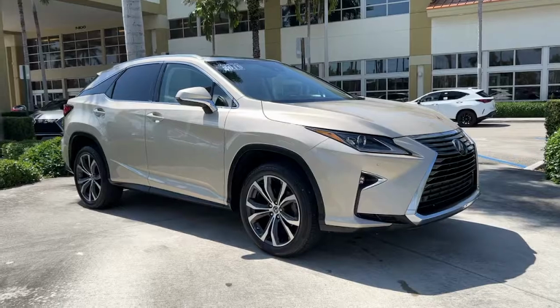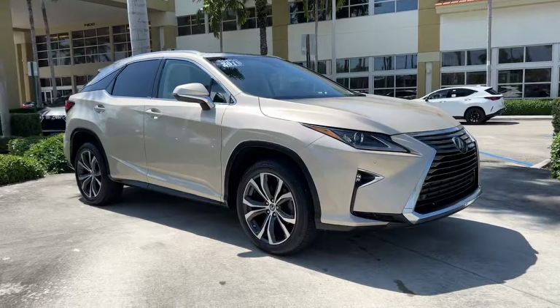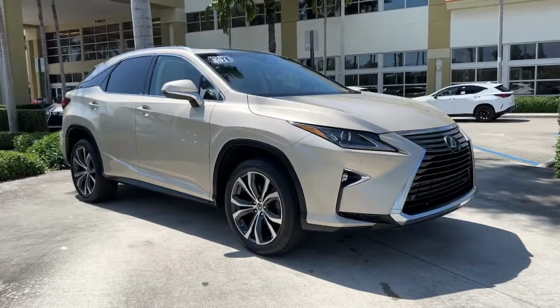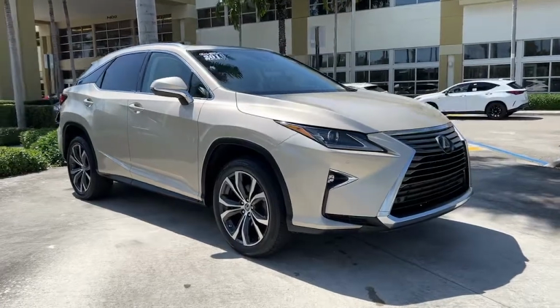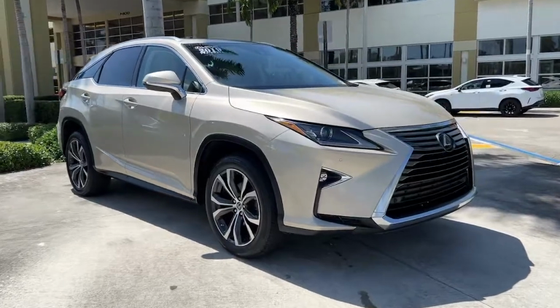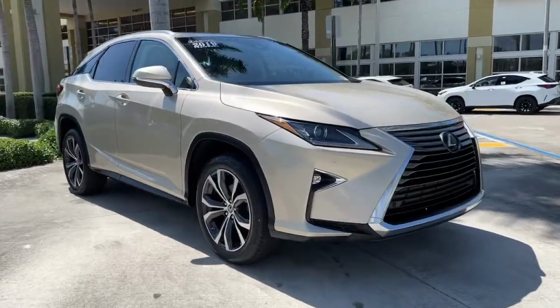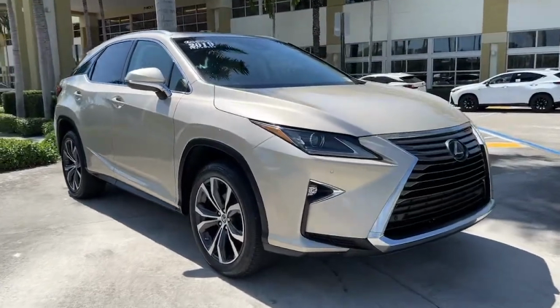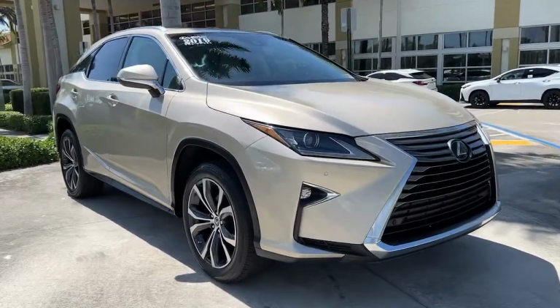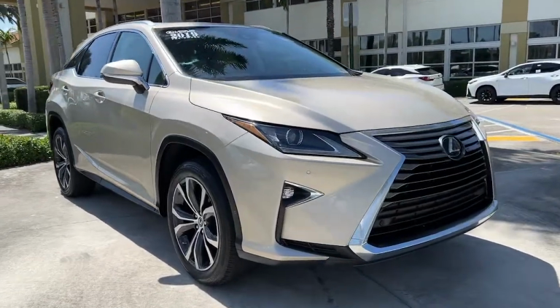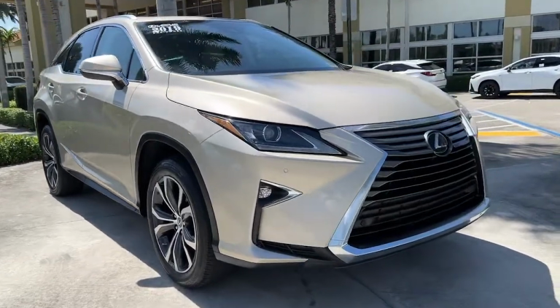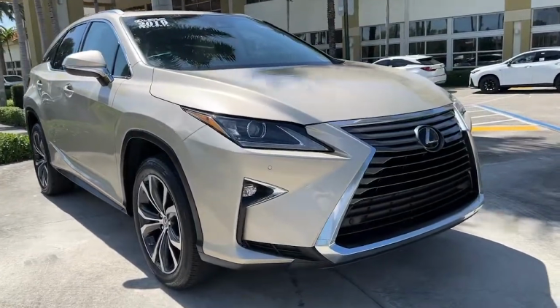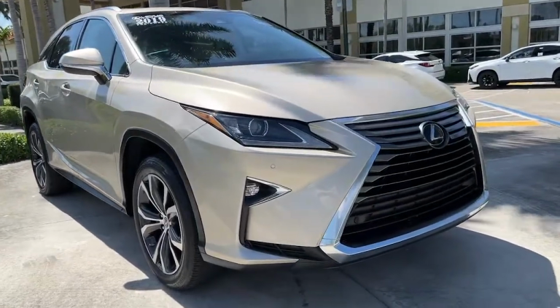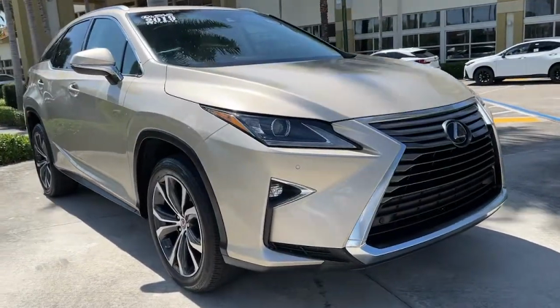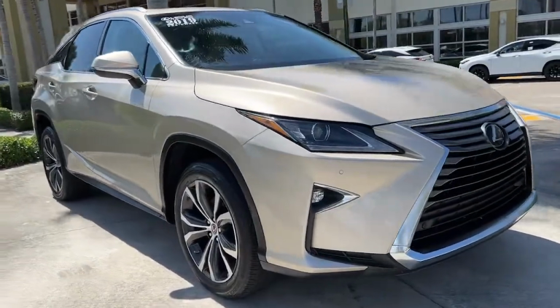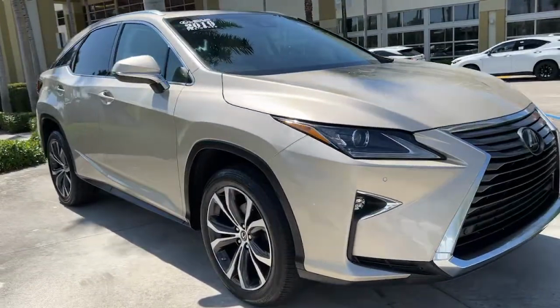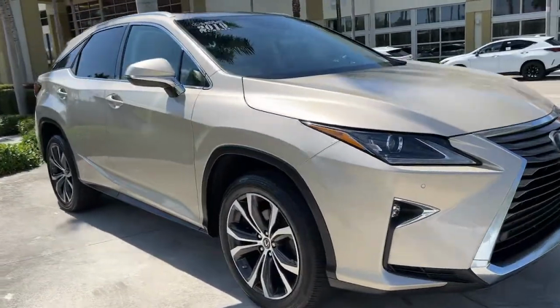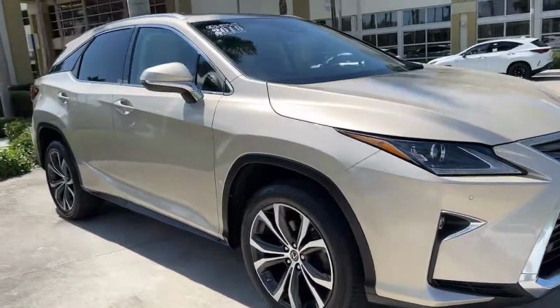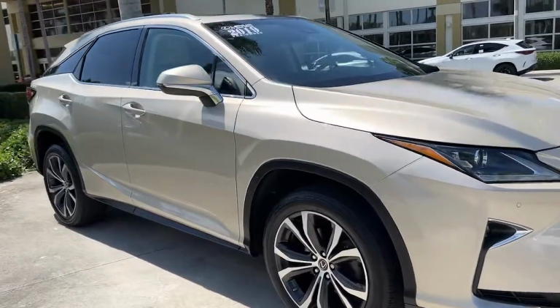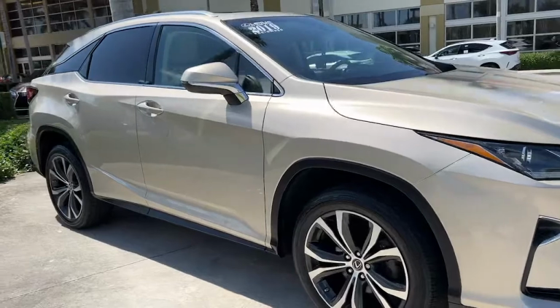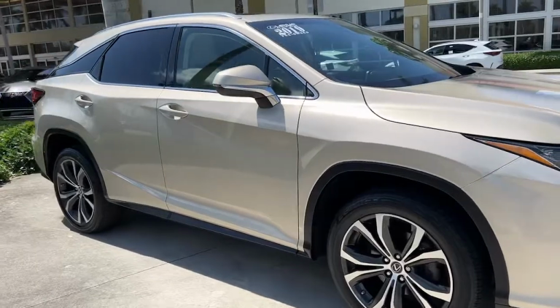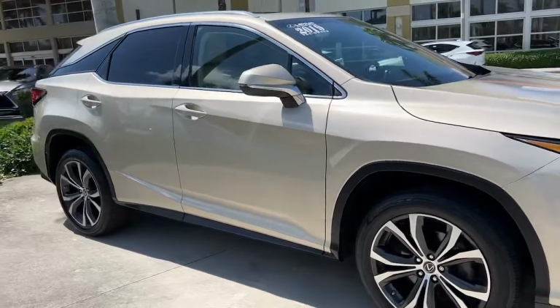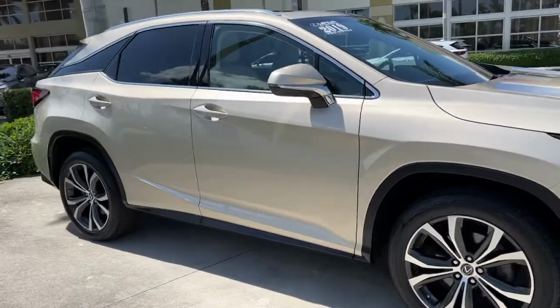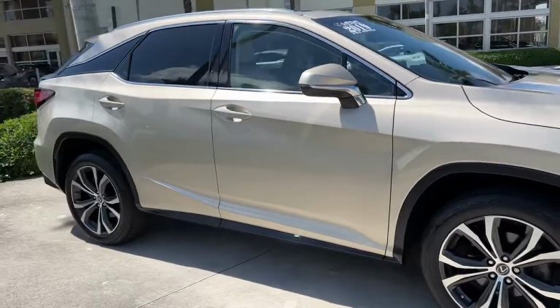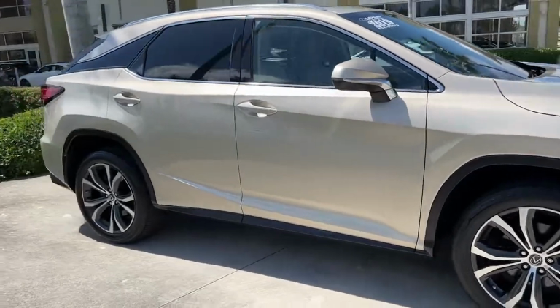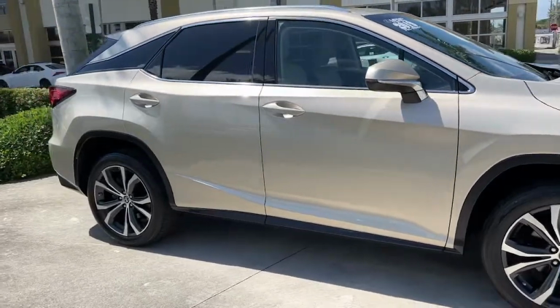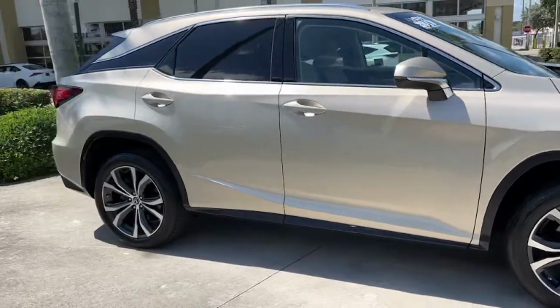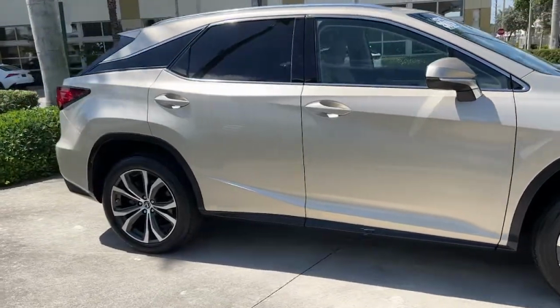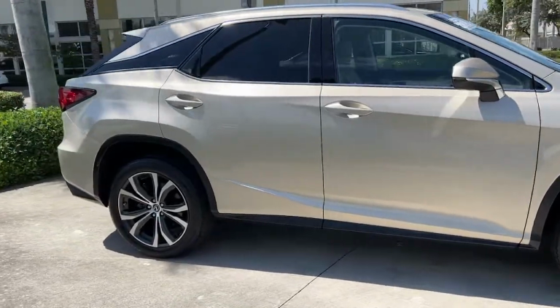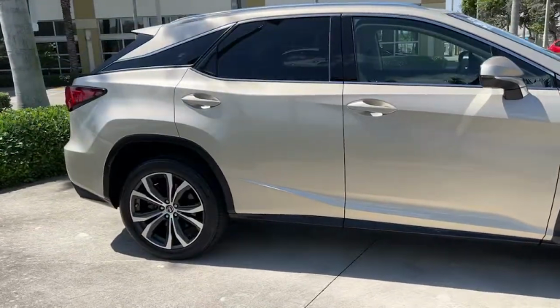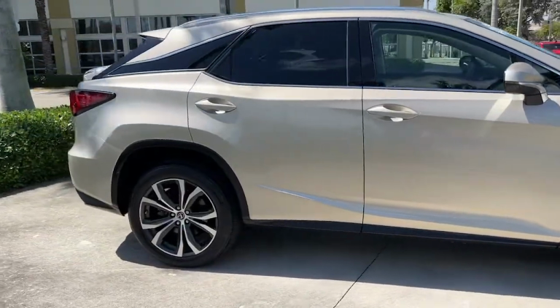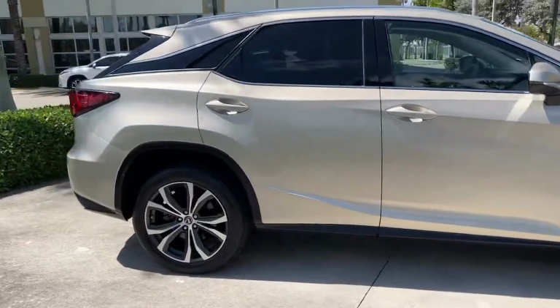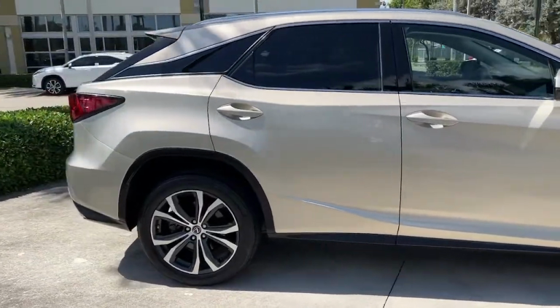Here is a wonderful 2019 Lexus RX. This vehicle still has fewer than 10,000 miles on the clock, so it won't last long.